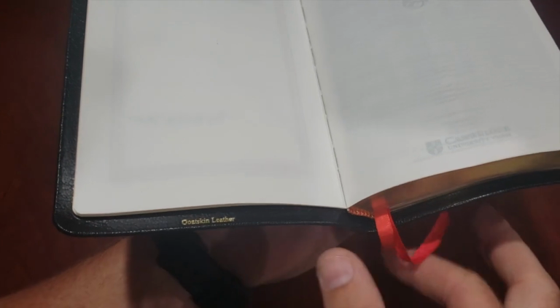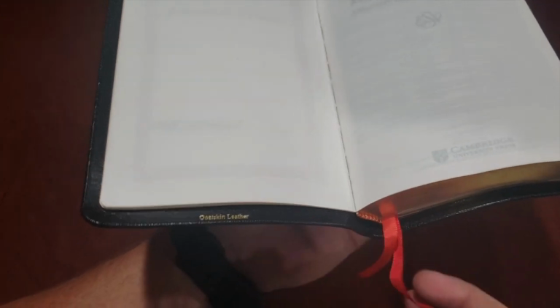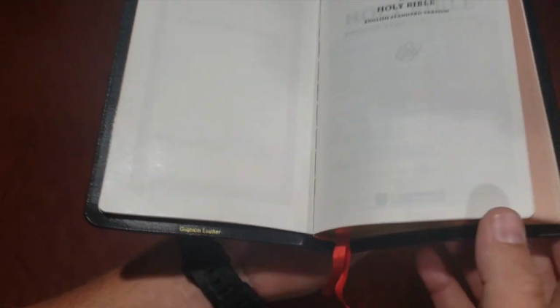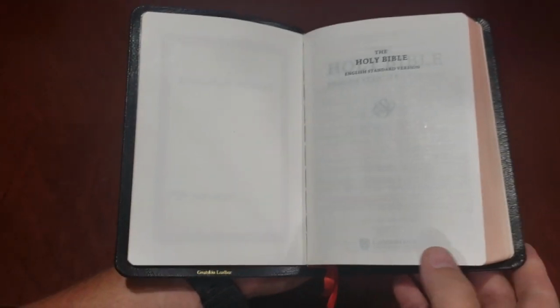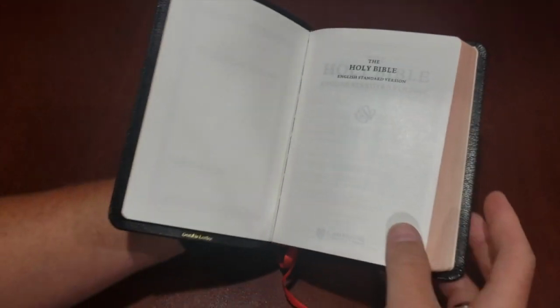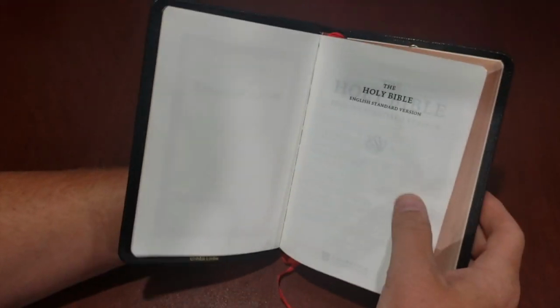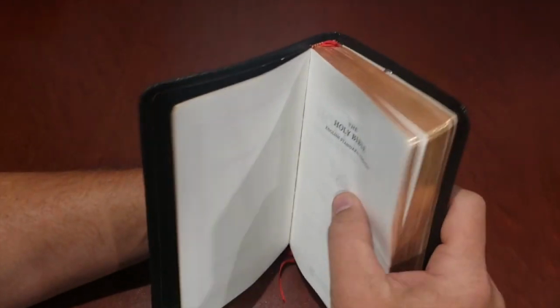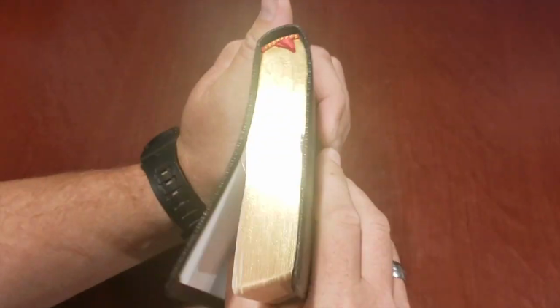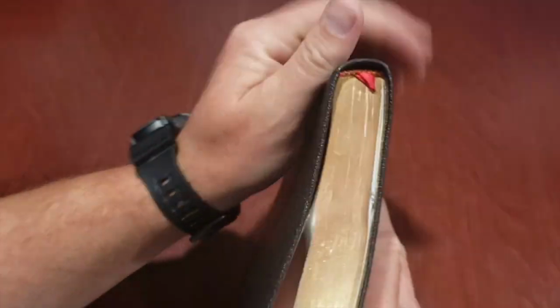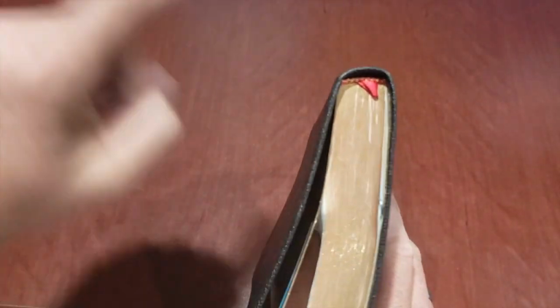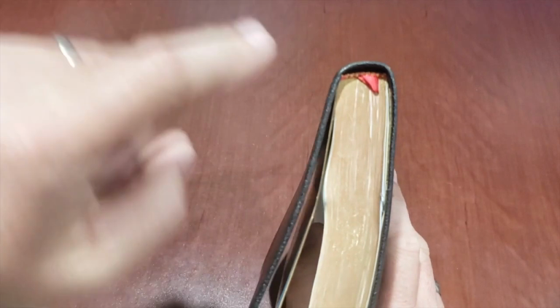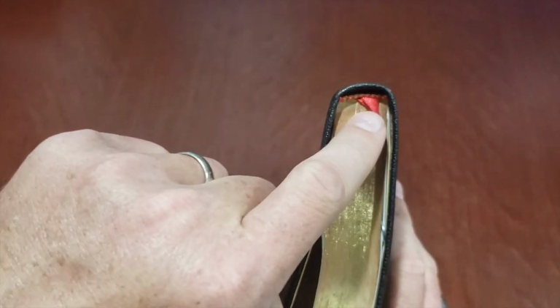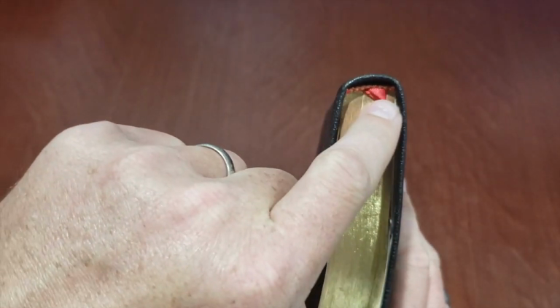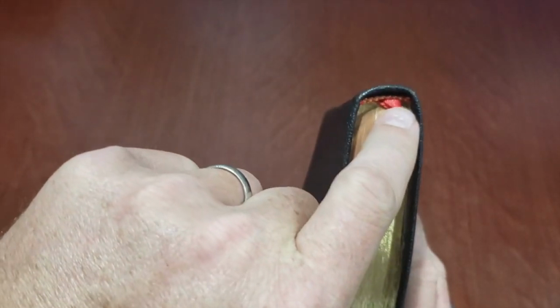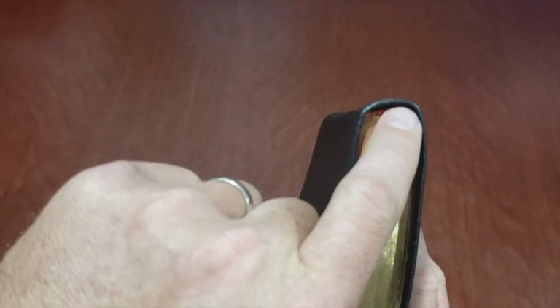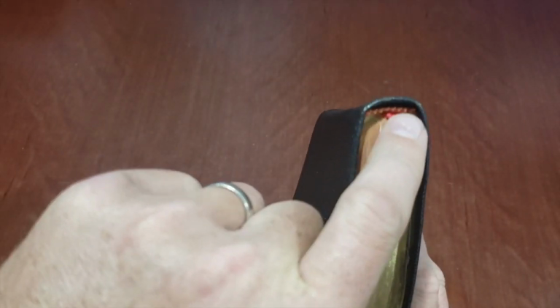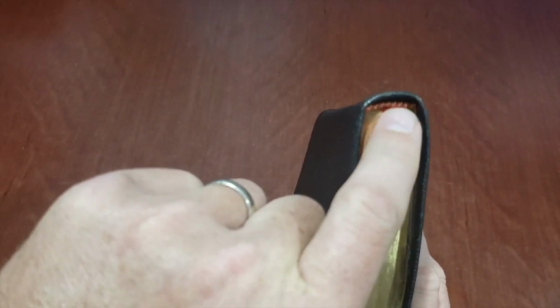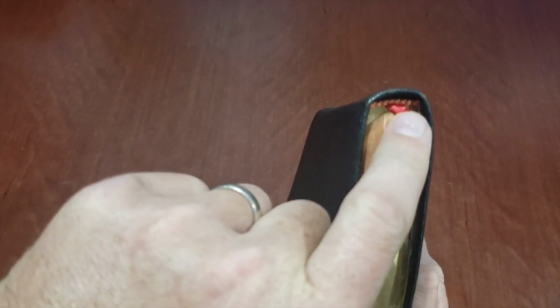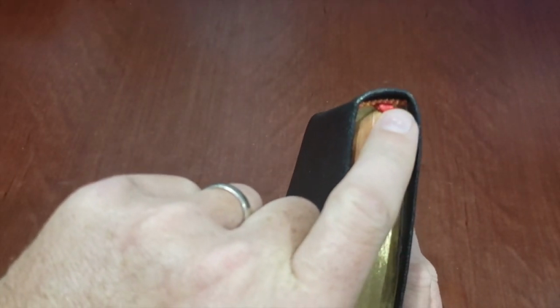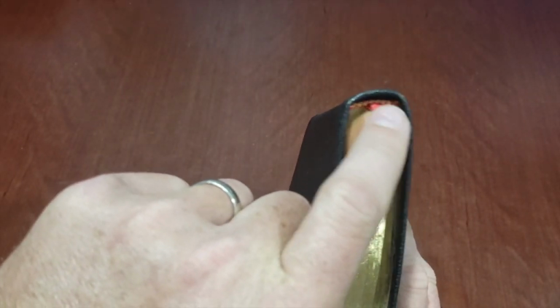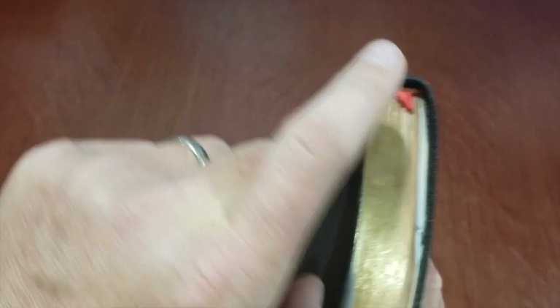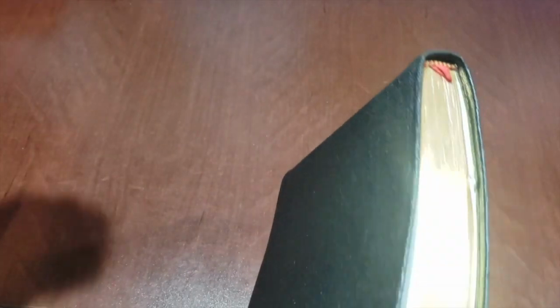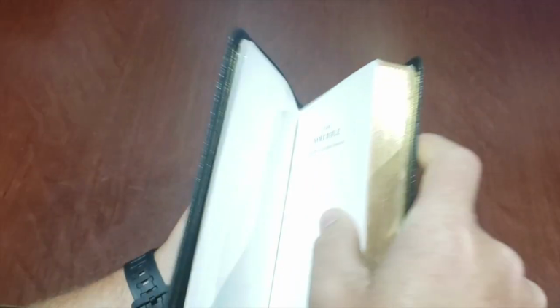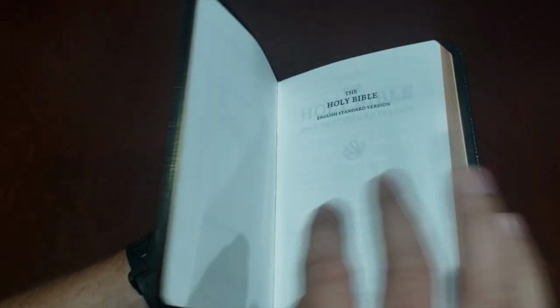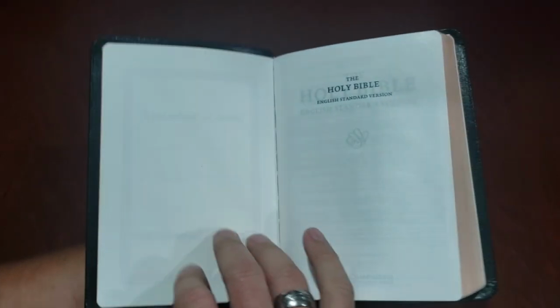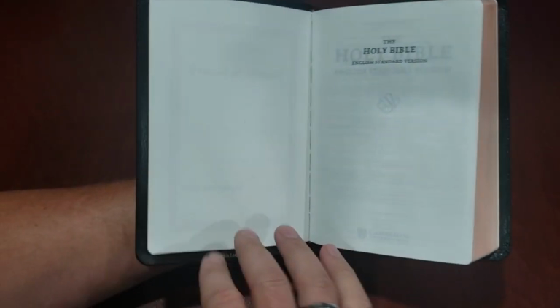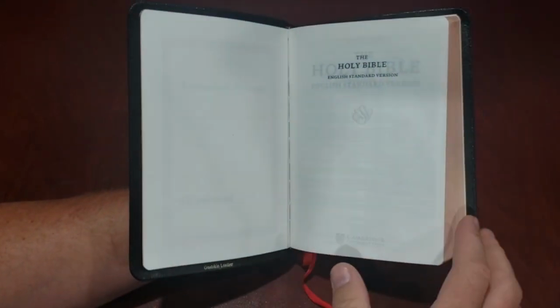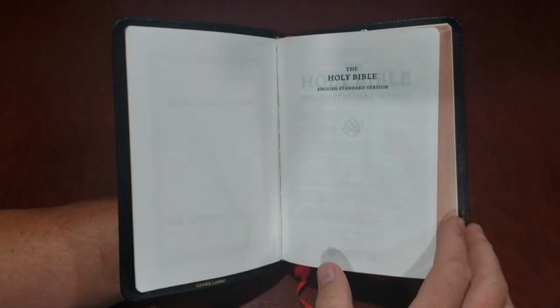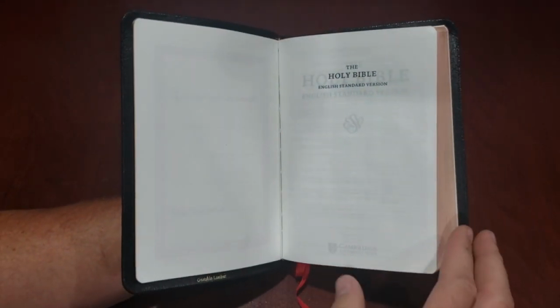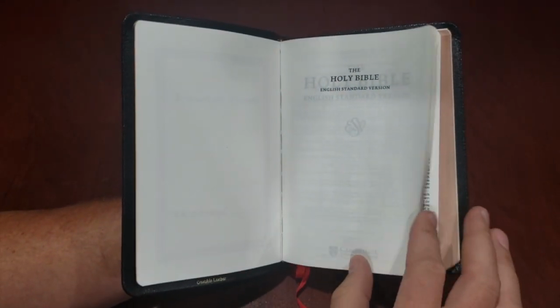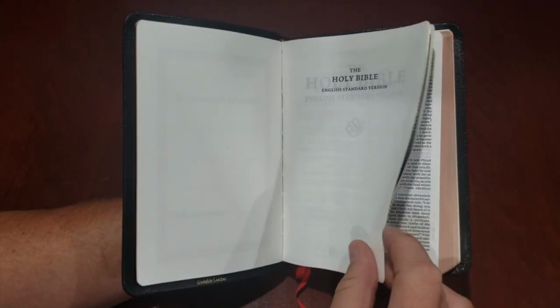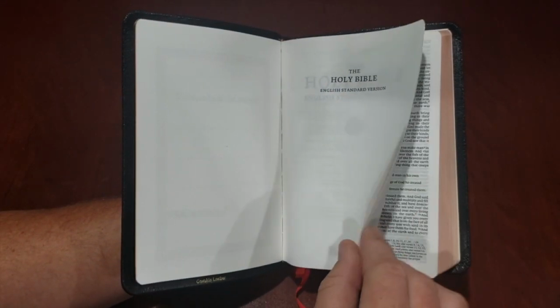I have a Schuyler Bible where this doesn't happen. My Wide Margin's ribbons were put in the Bible incorrectly, and Cambridge just didn't do anything about that. I emailed them and asked them about it, and they said yeah, sorry, you're out of luck.